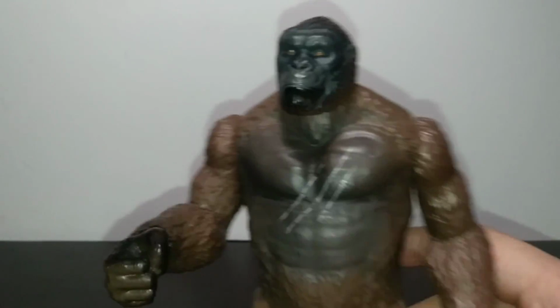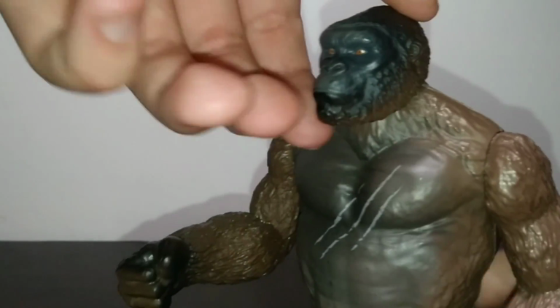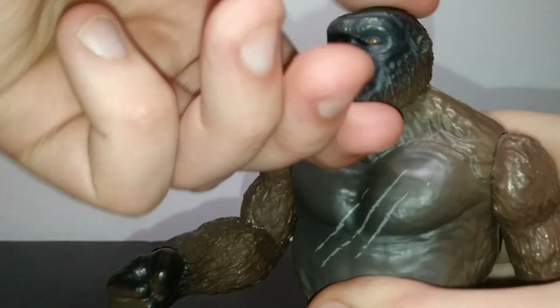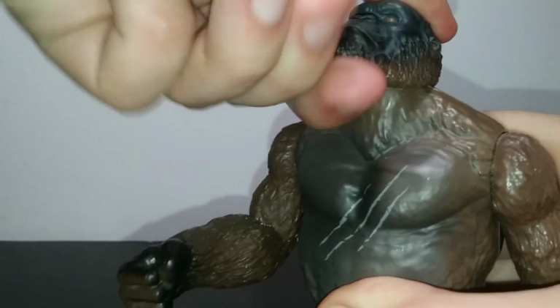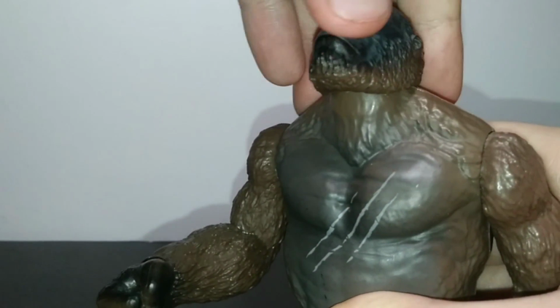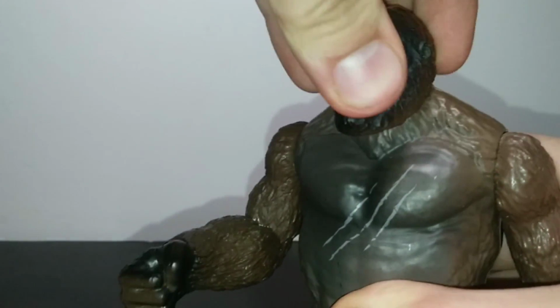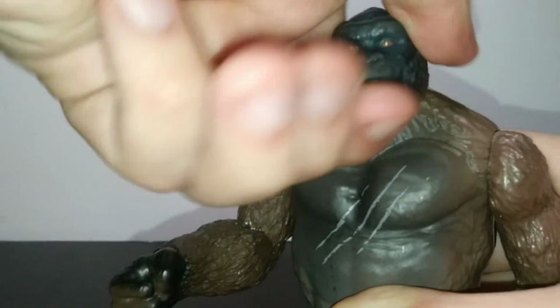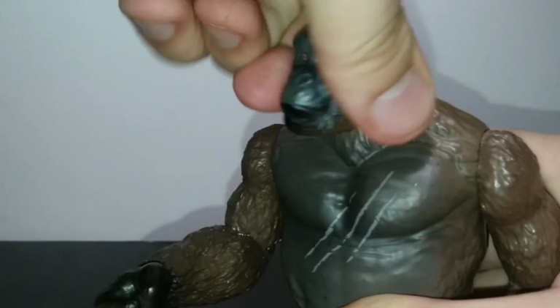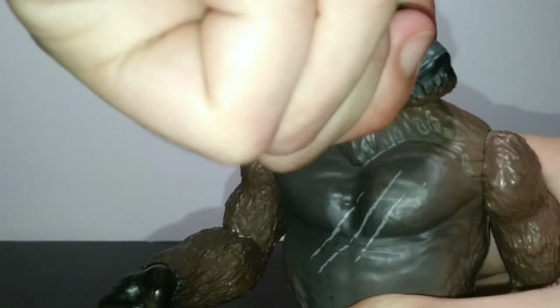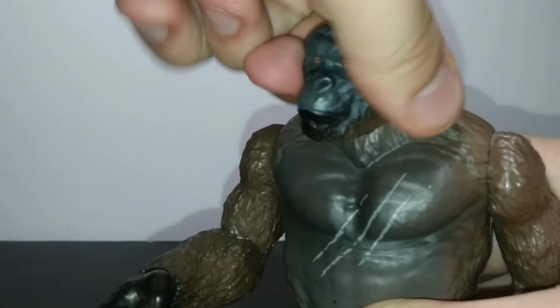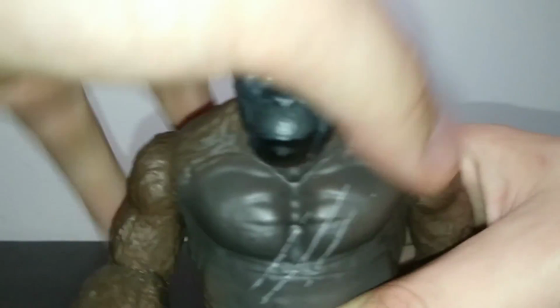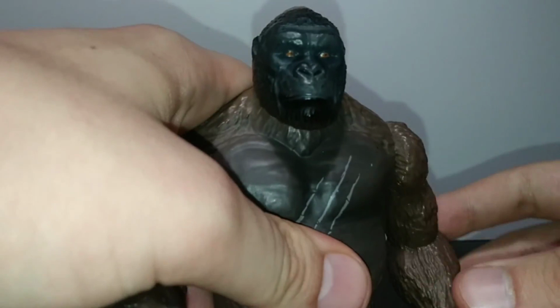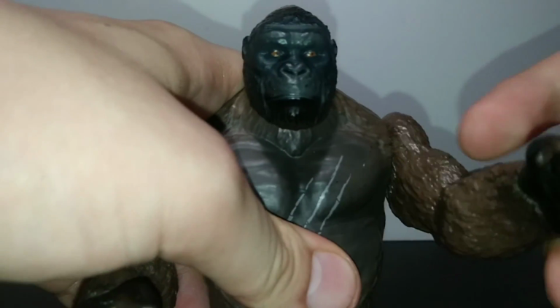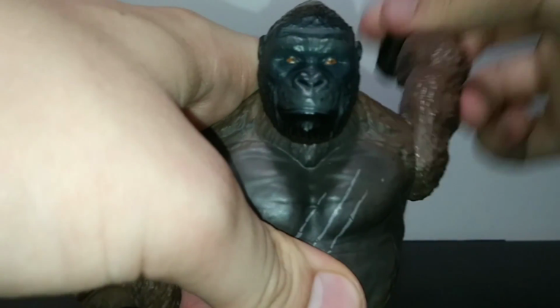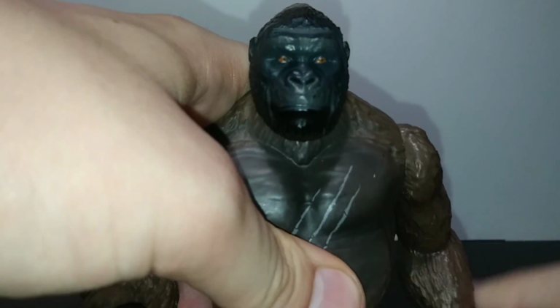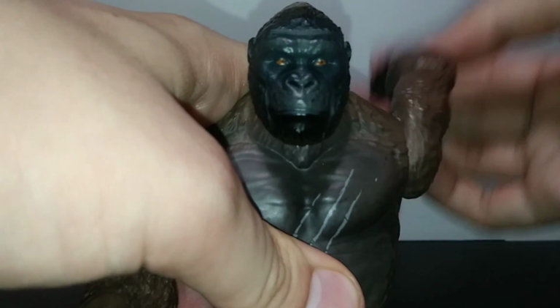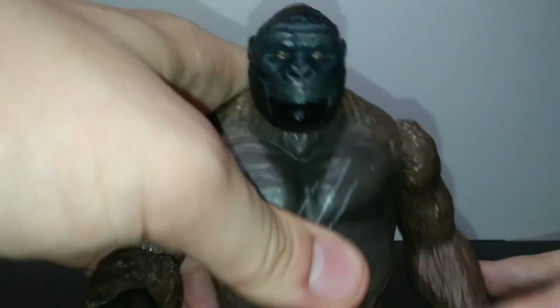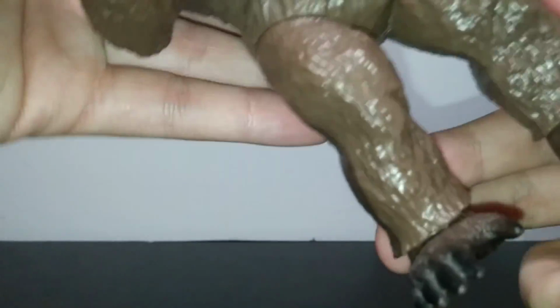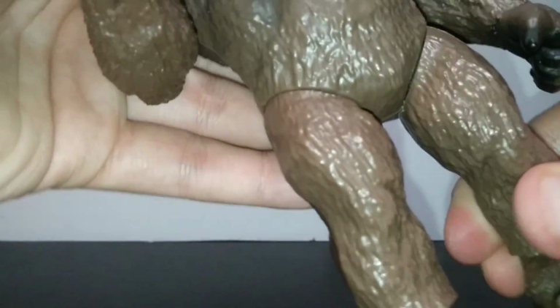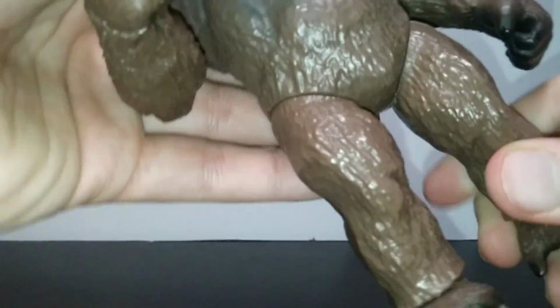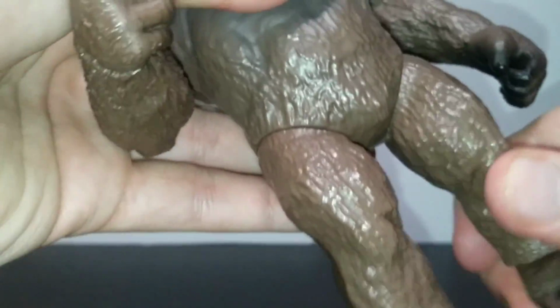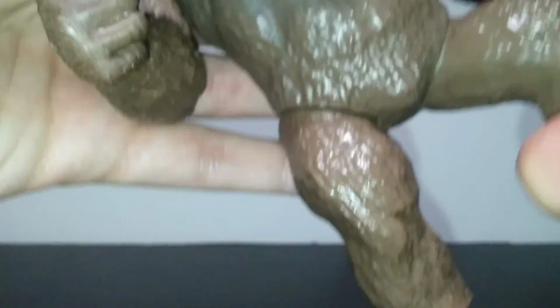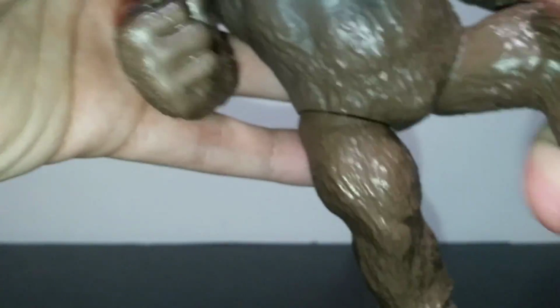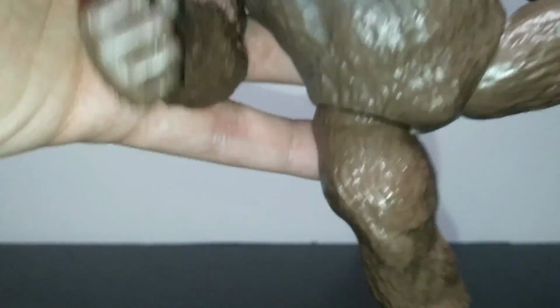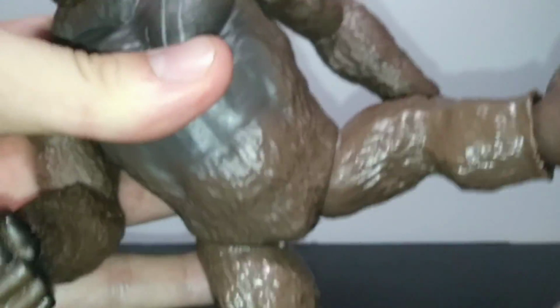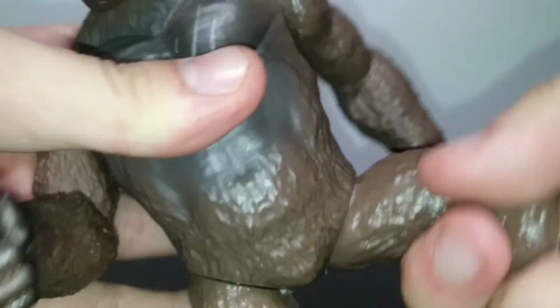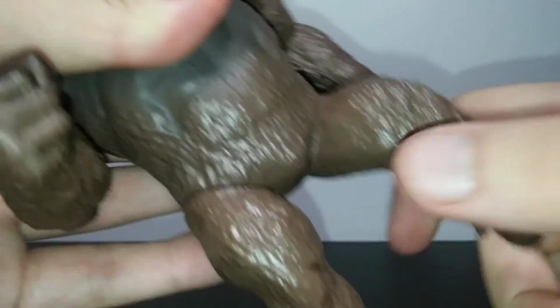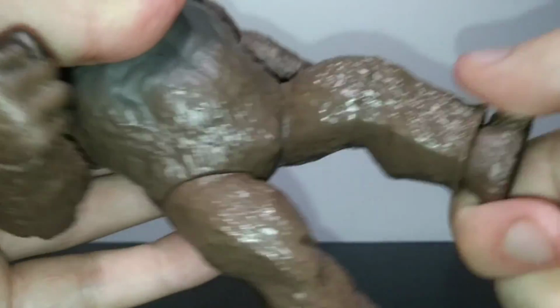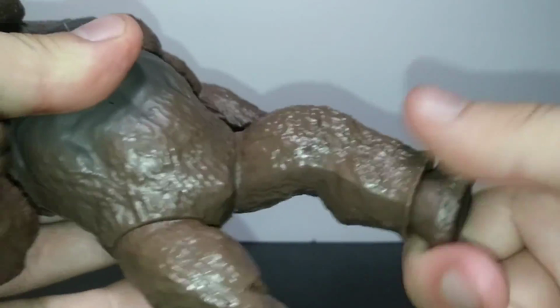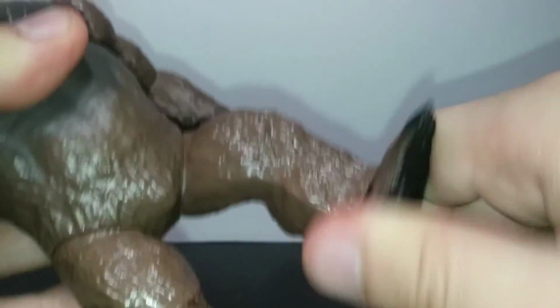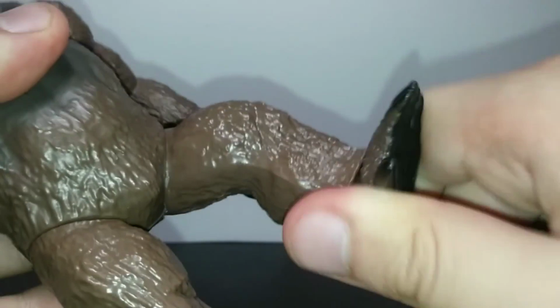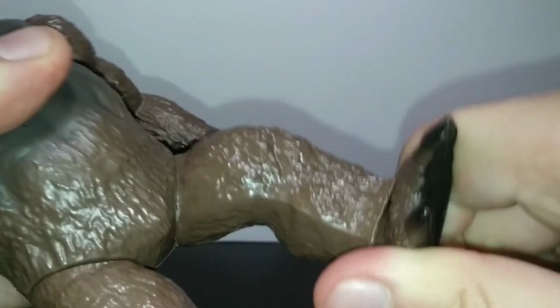For articulation, the 6-inch Kongs feature a swivel hinge at the head, so you can spin all the way around, swivels at the shoulders, swivels at the hips — although they do stop there — and a swivel at the foot.